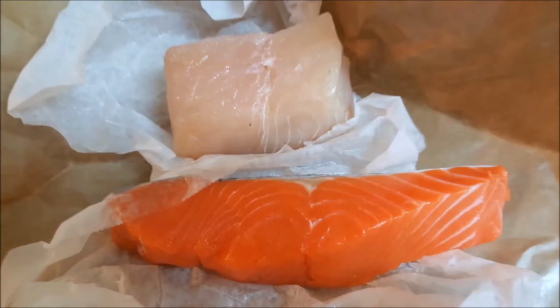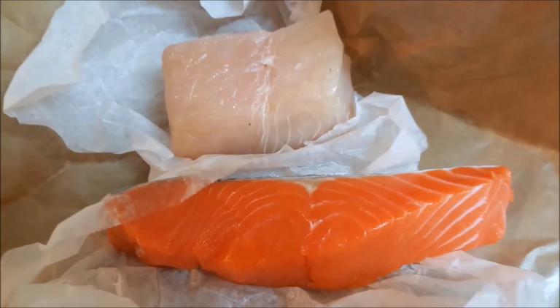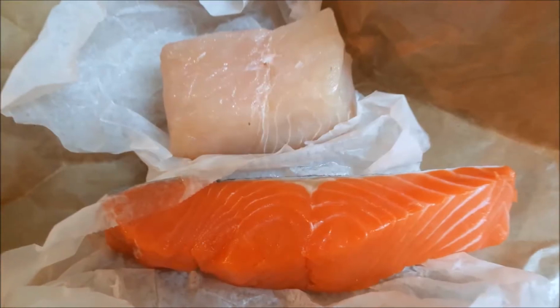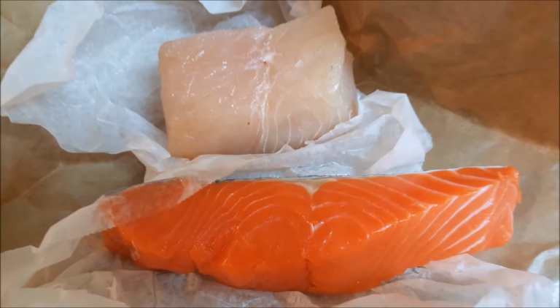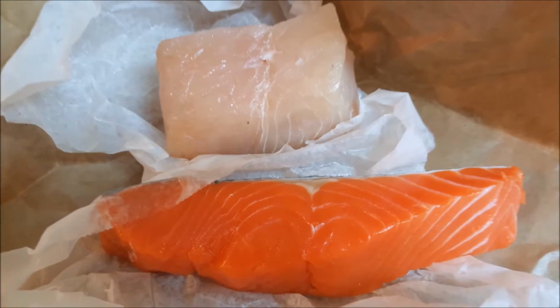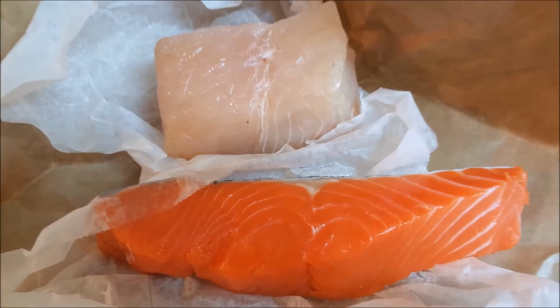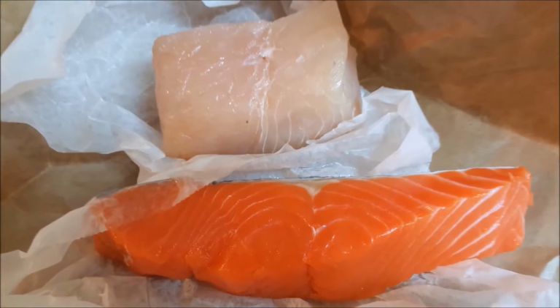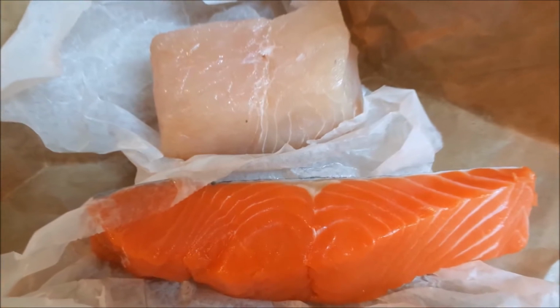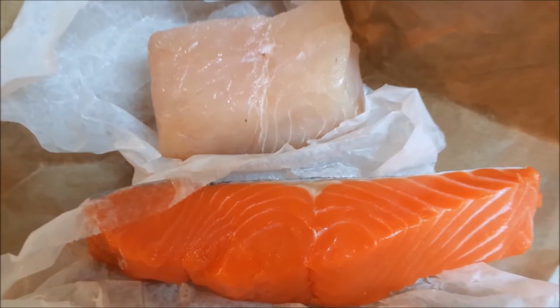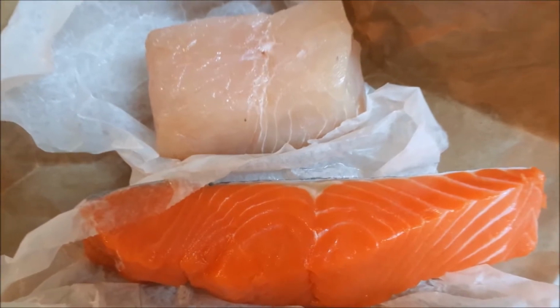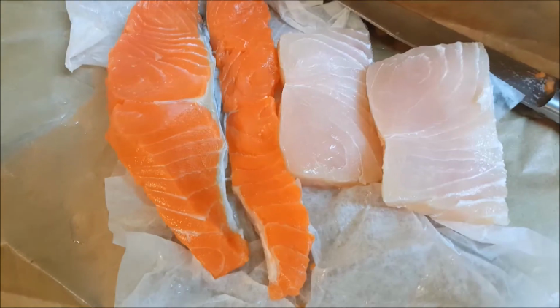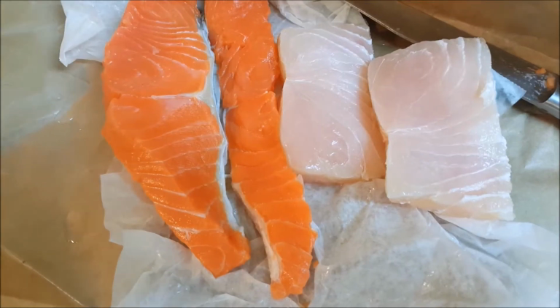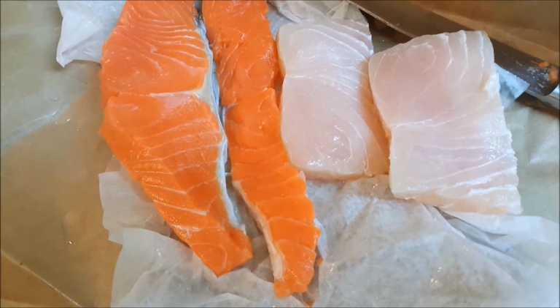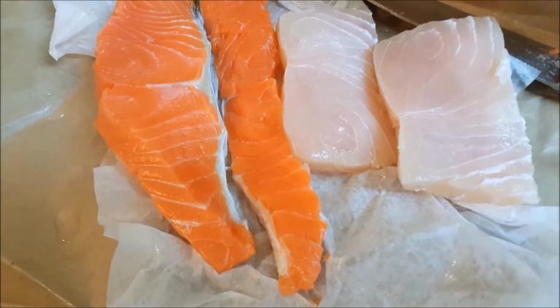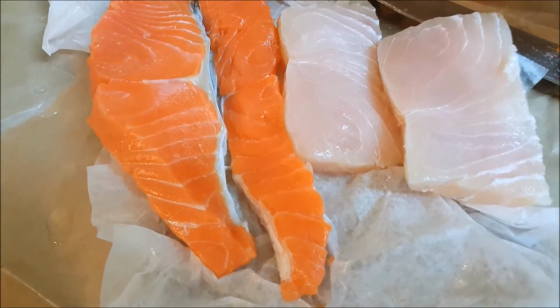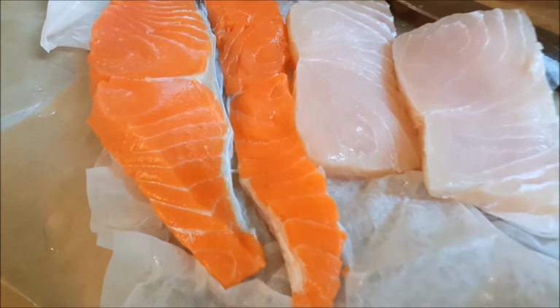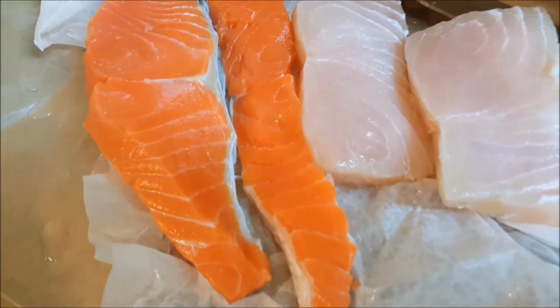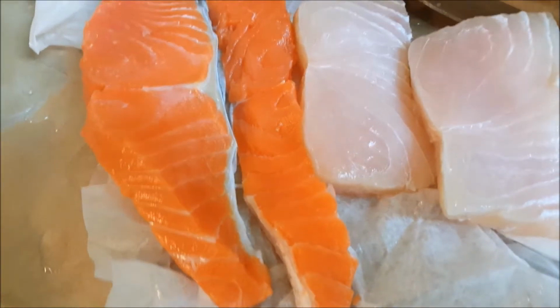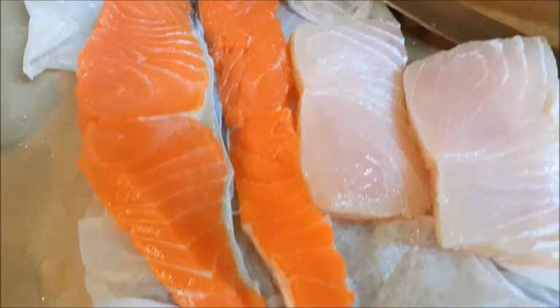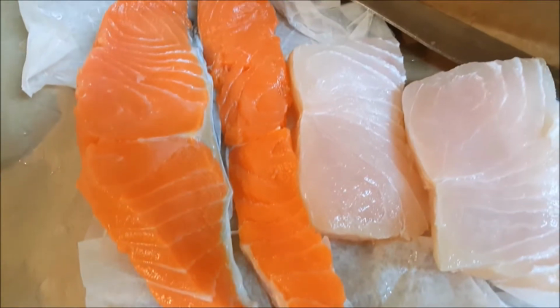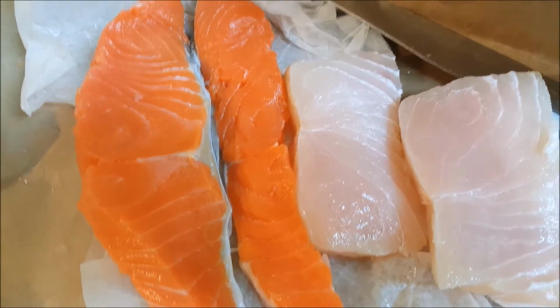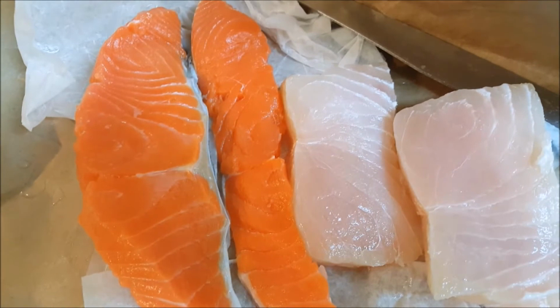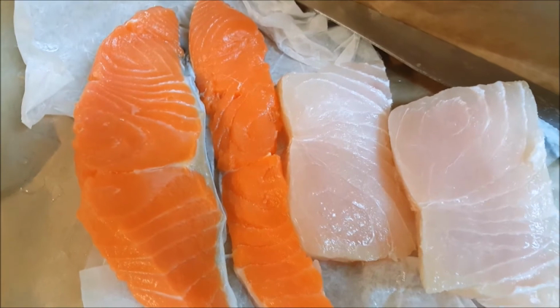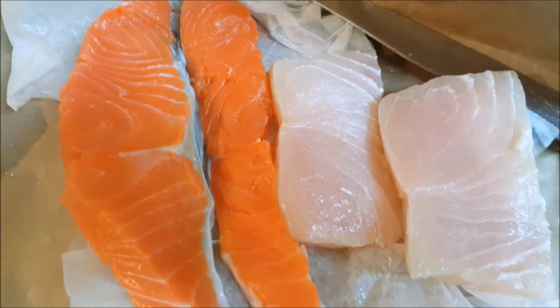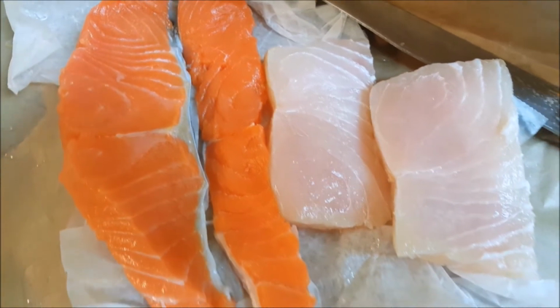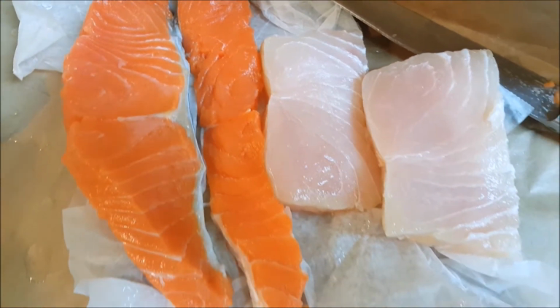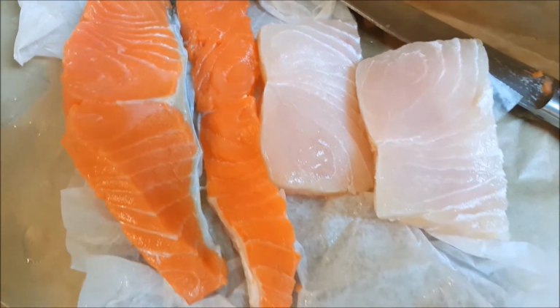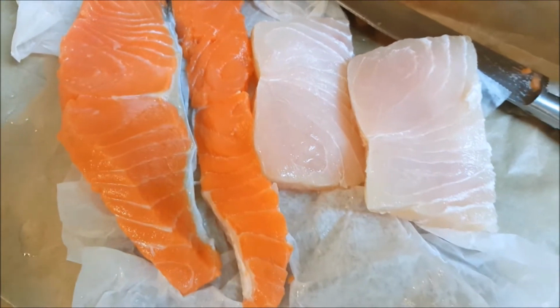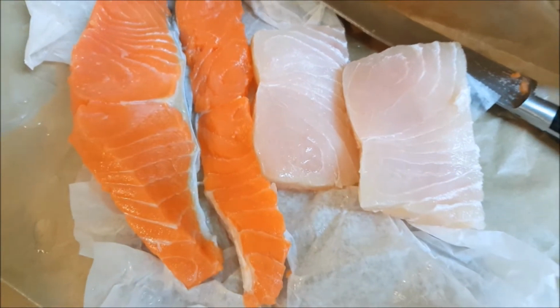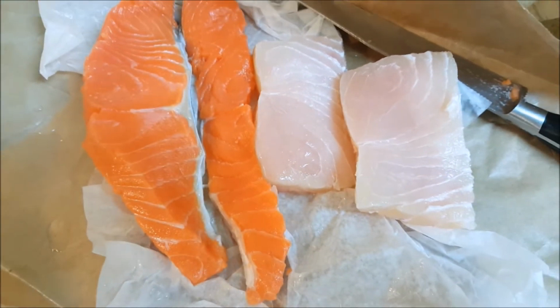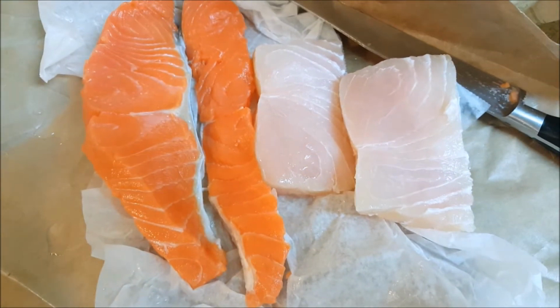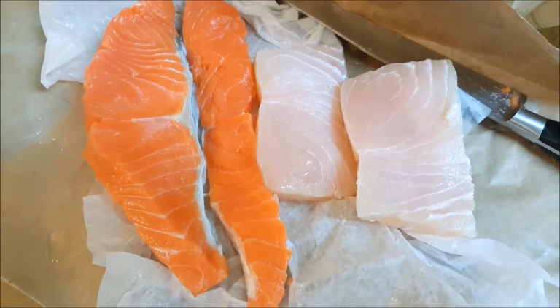Here is the fresh fish. The red is salmon and the white is opa filet. I slice them in half and rinse them off.